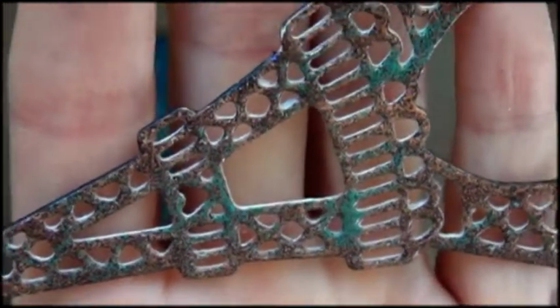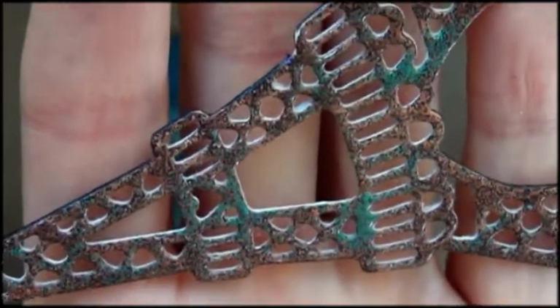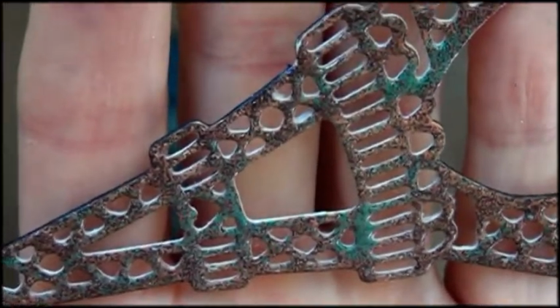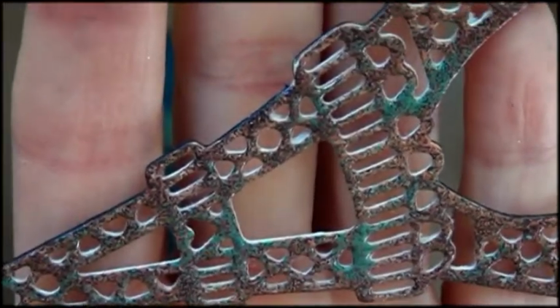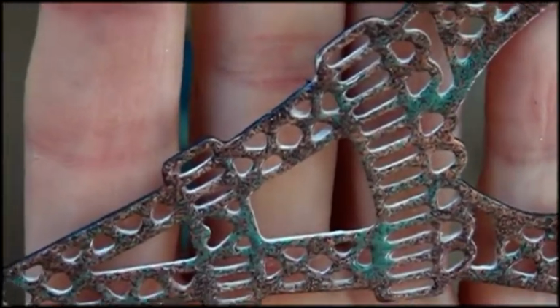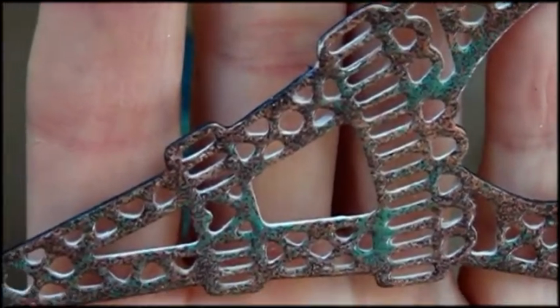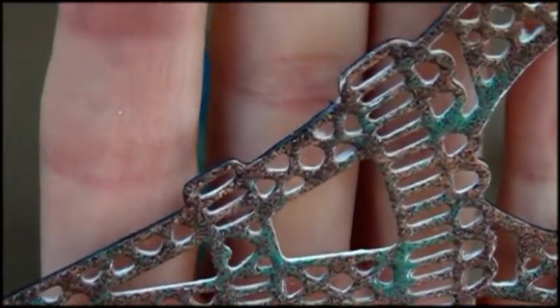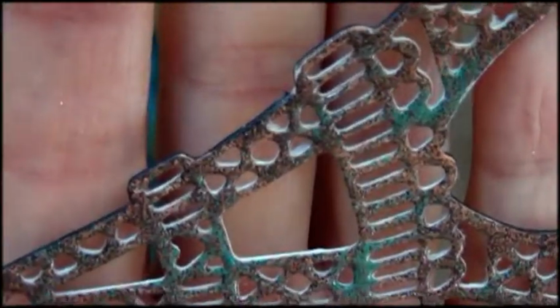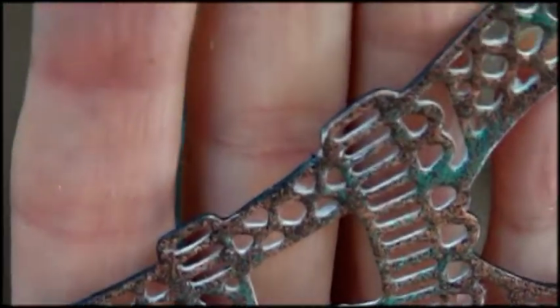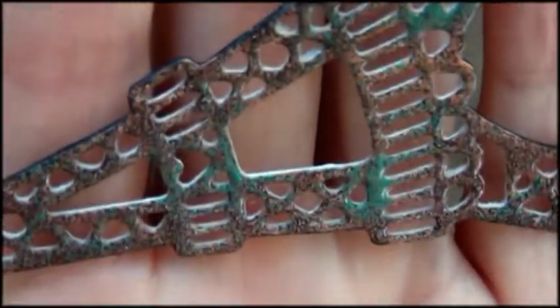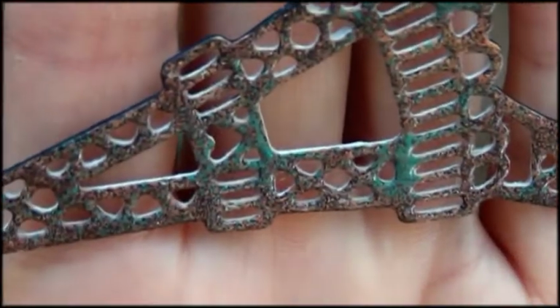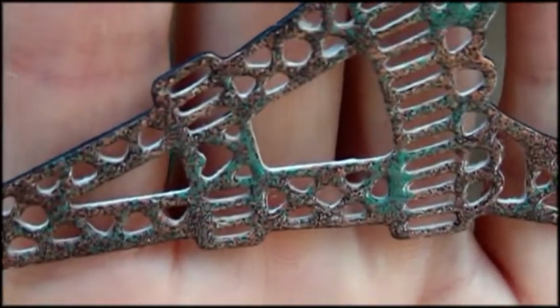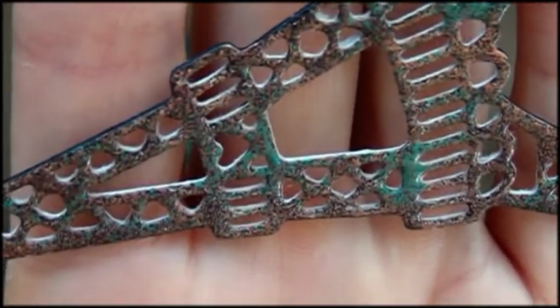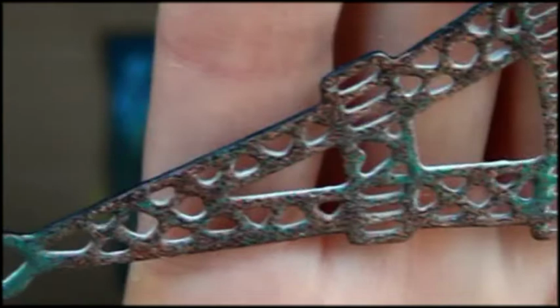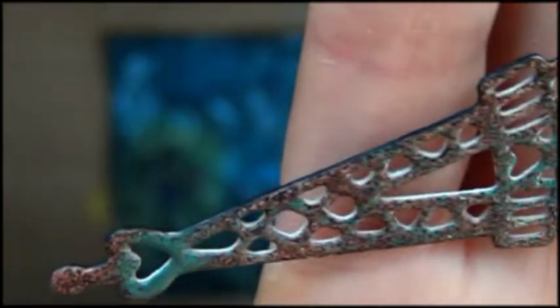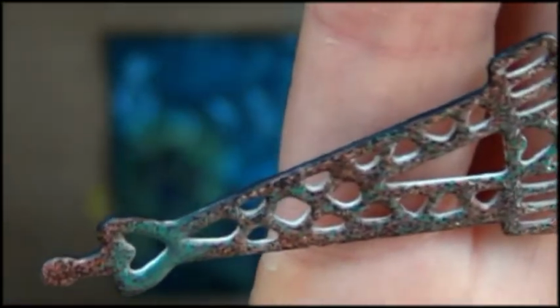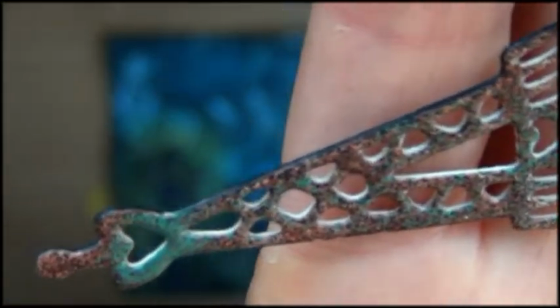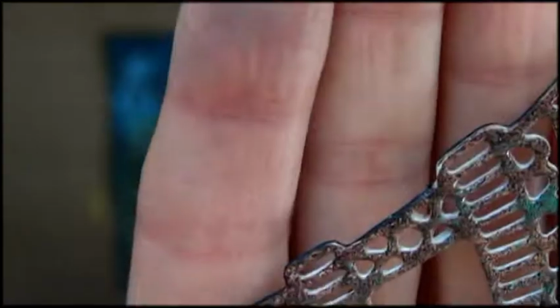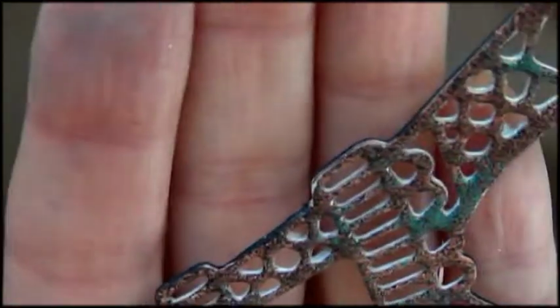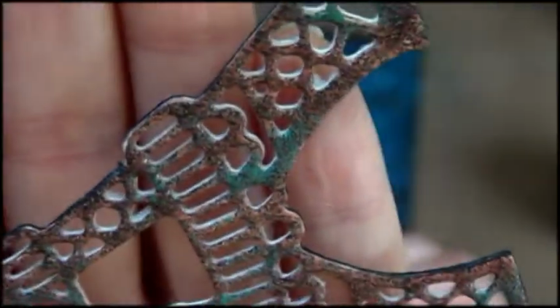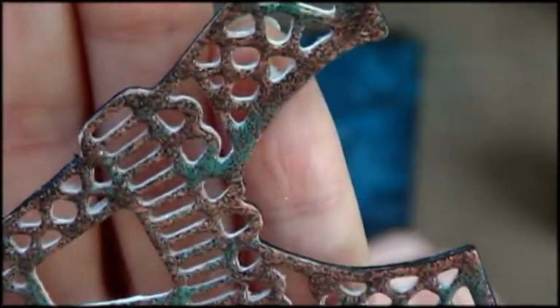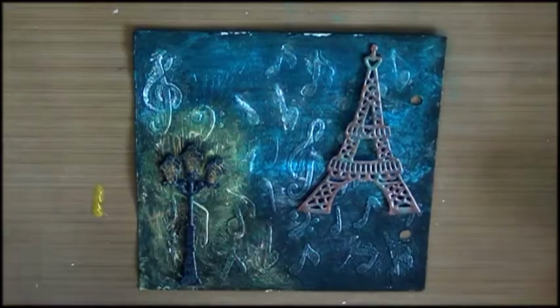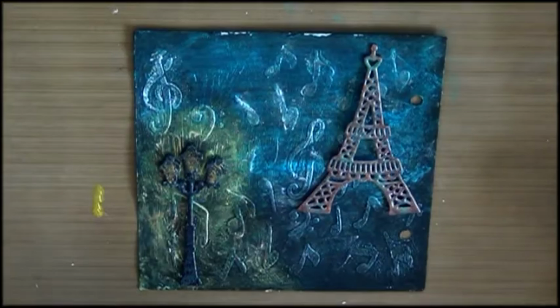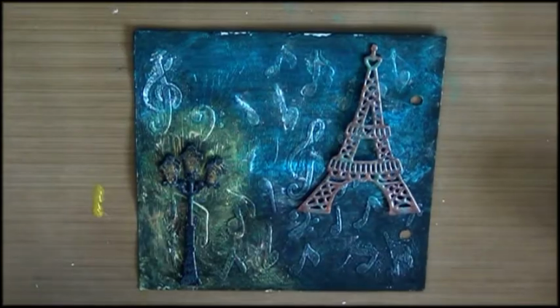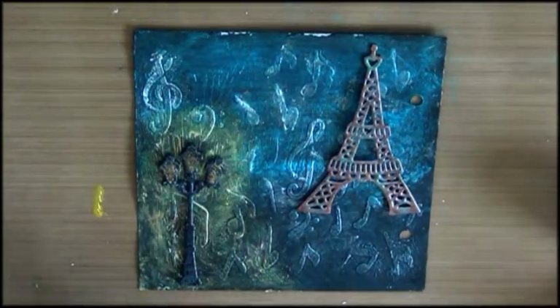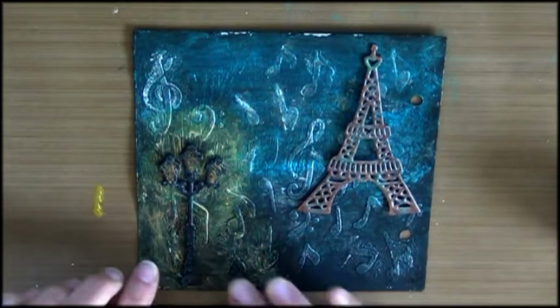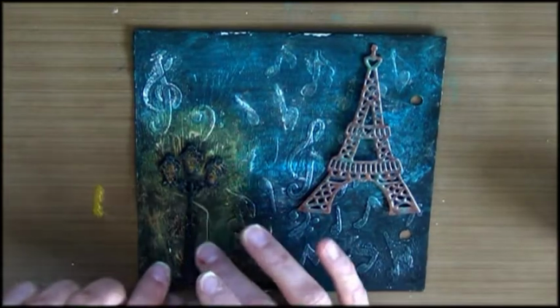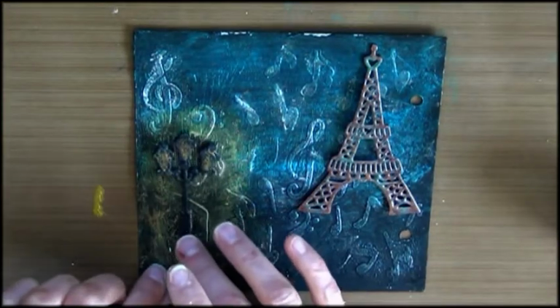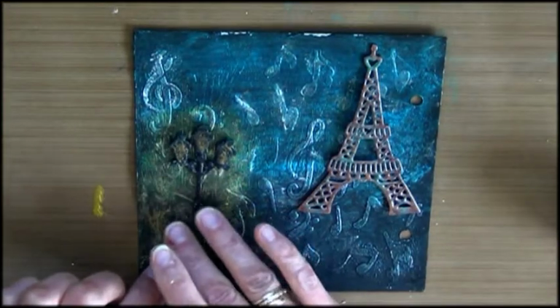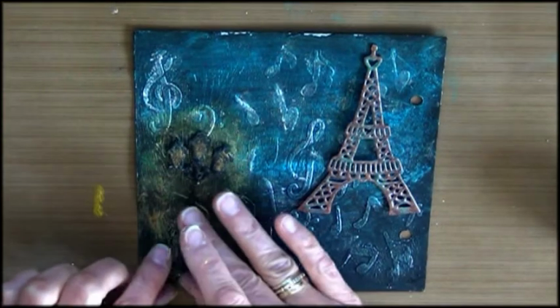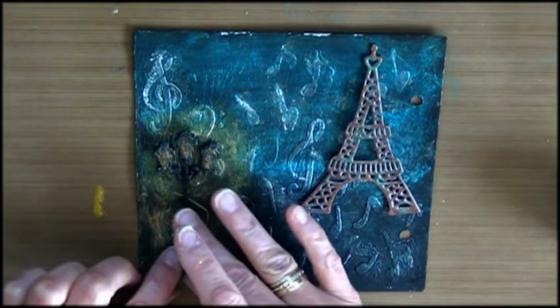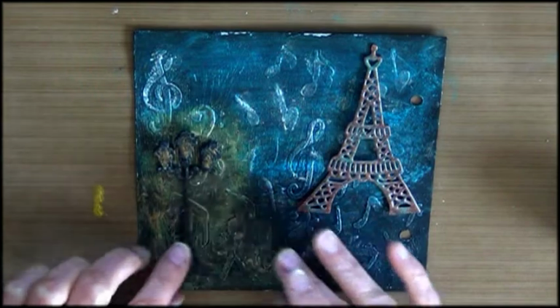Underneath is desert clay, and I just sprinkled on a little itsy-bitsy patina oxide.